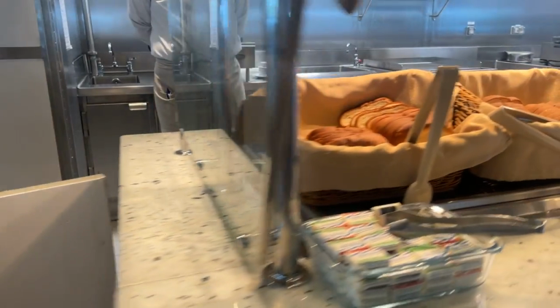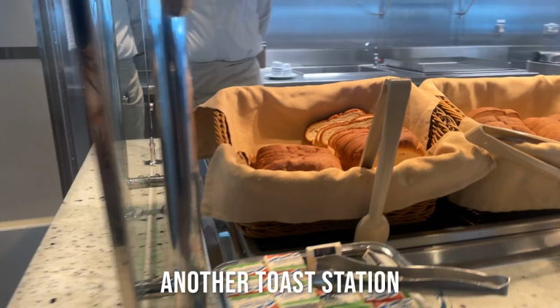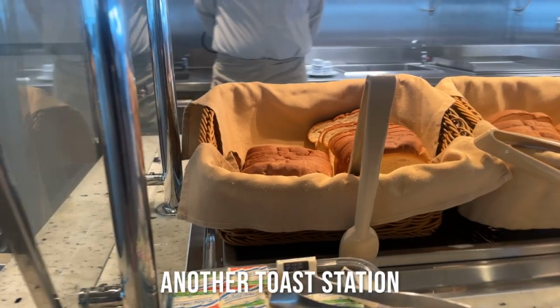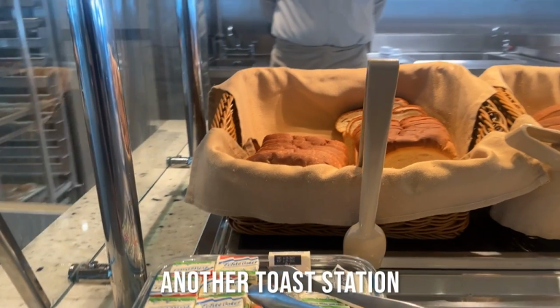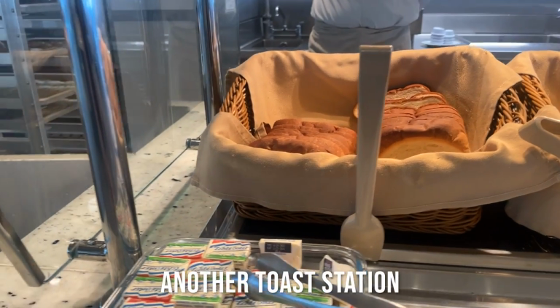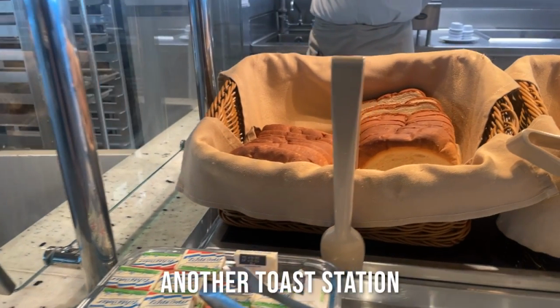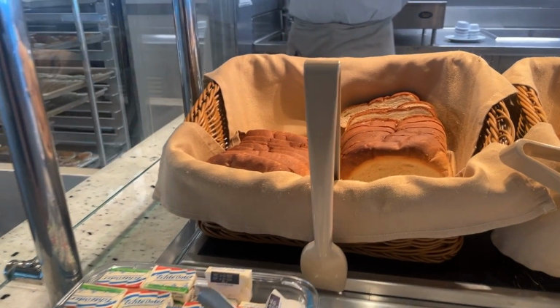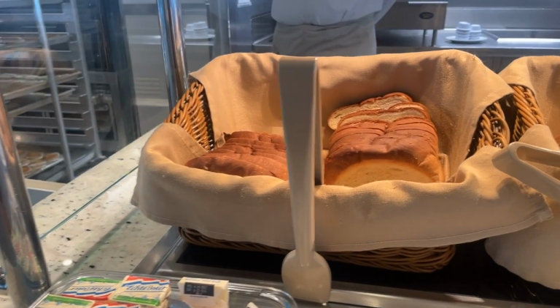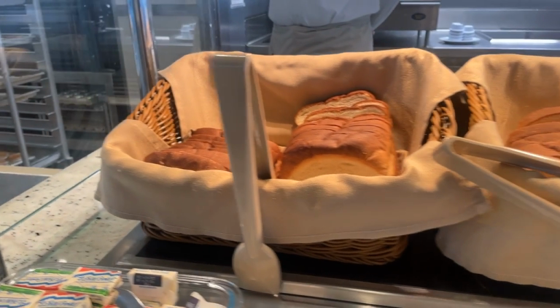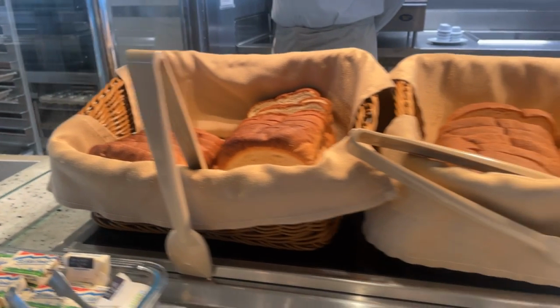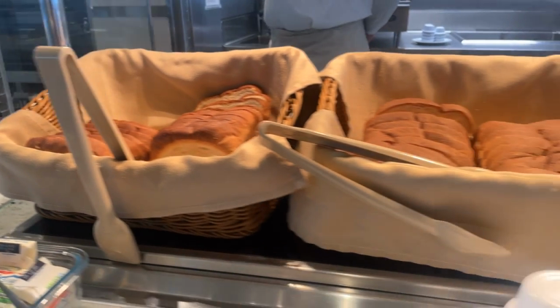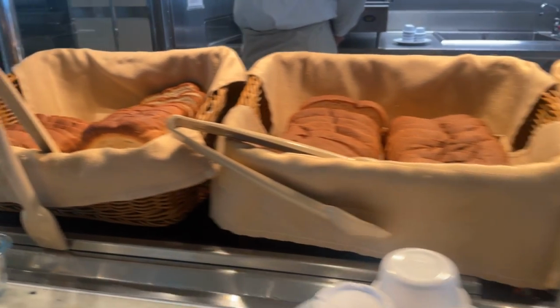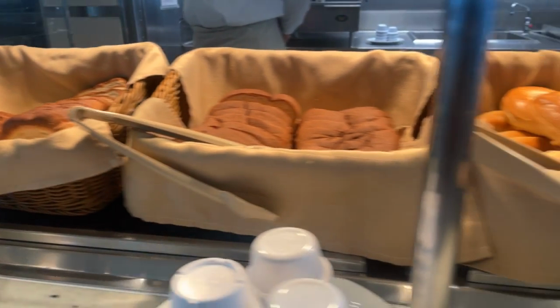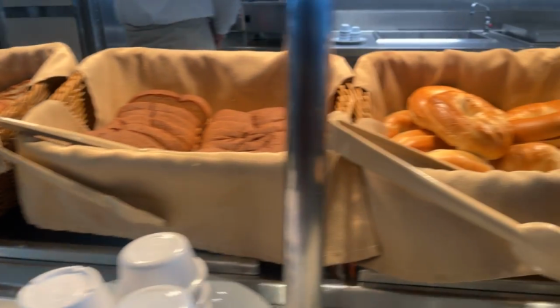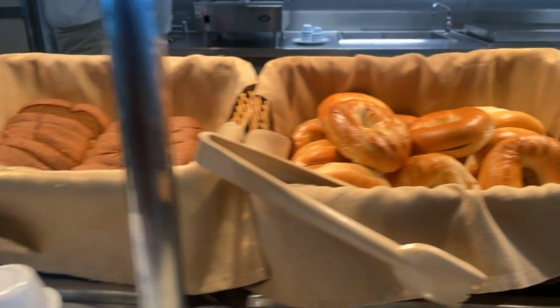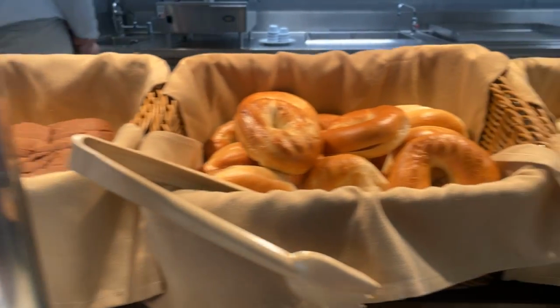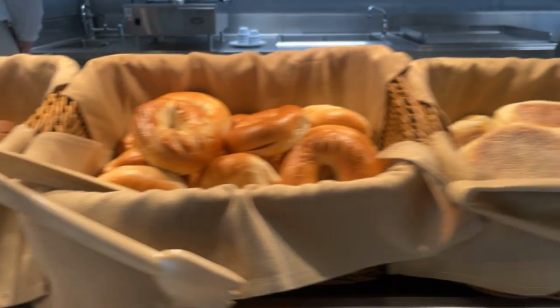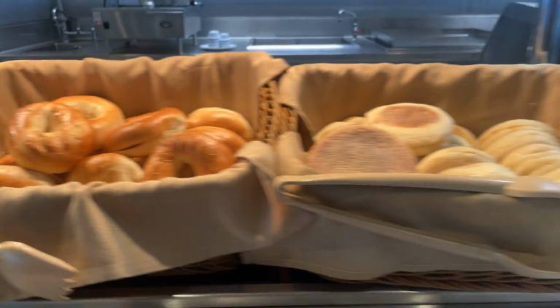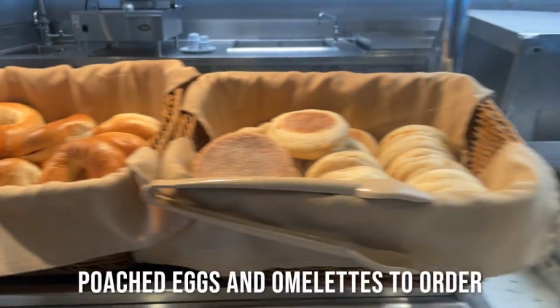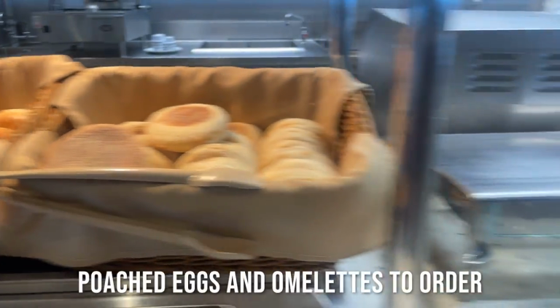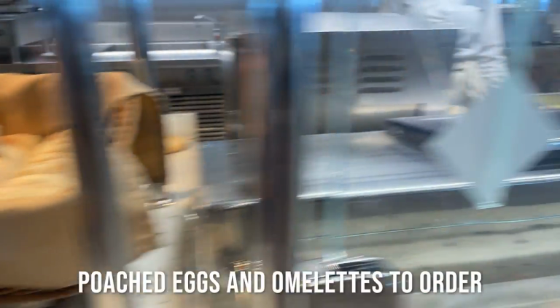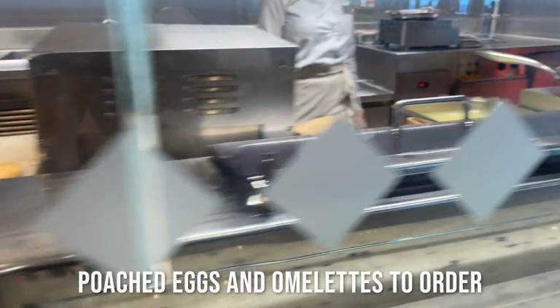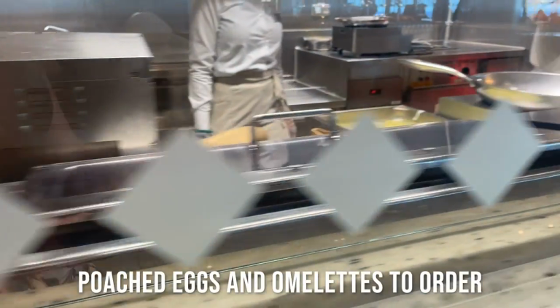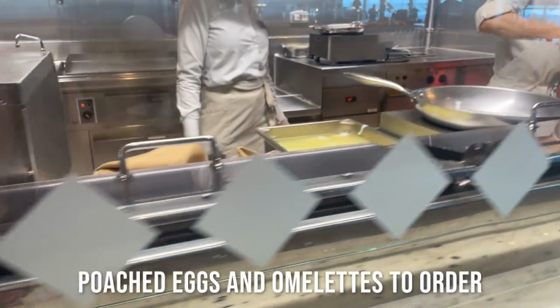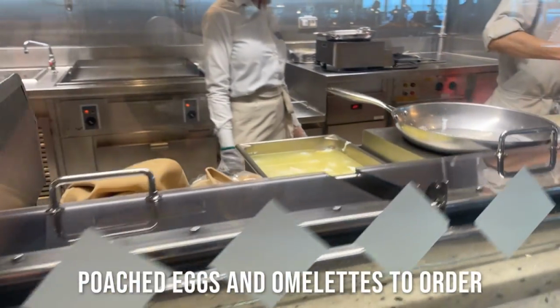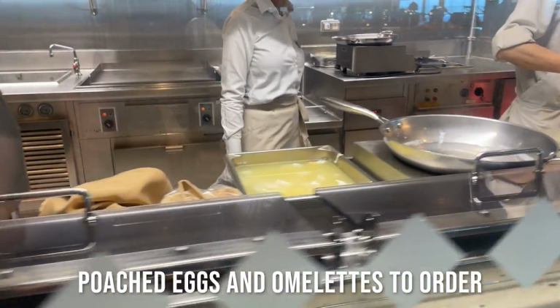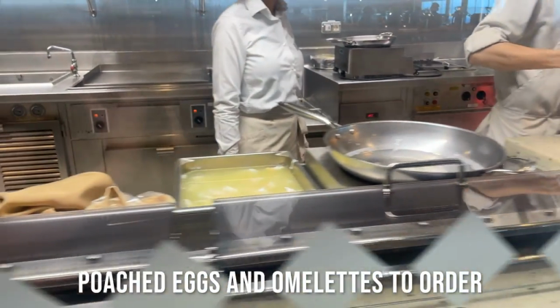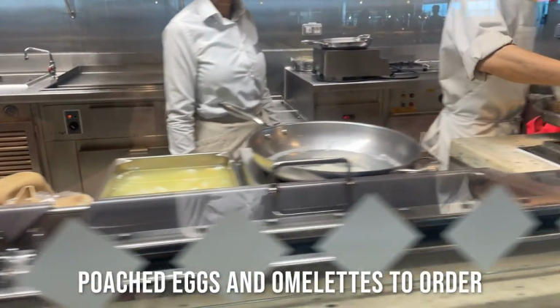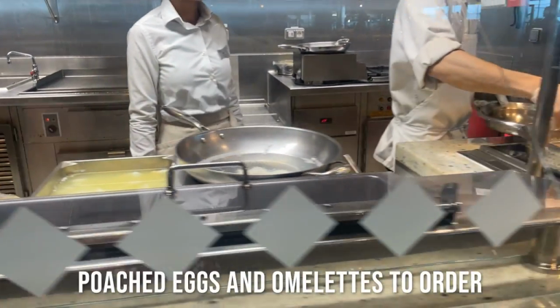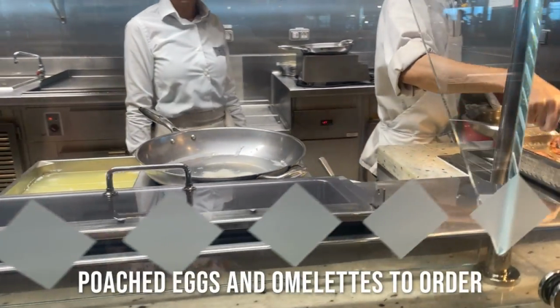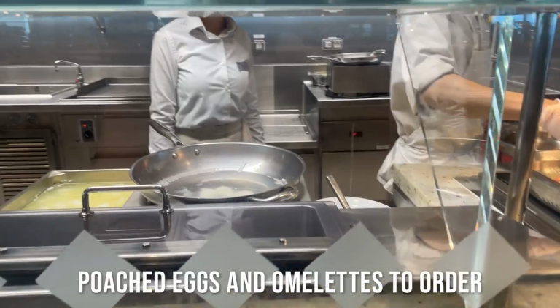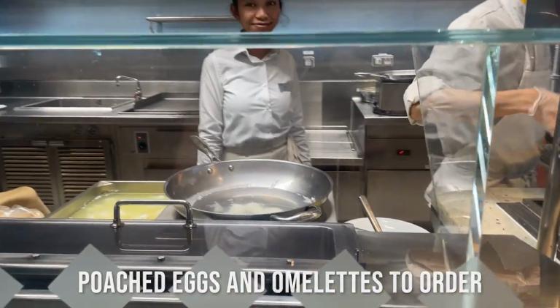Here you have another toast station. So you have white bread, brown bread, bagels, muffins. Here they'll cook eggs to order — poached eggs and omelettes.